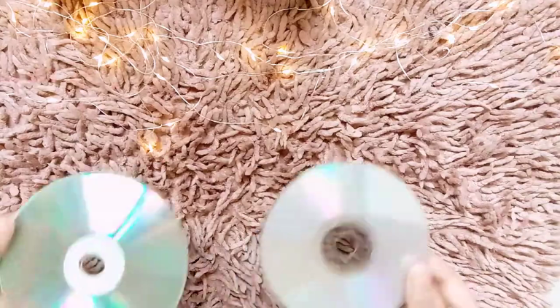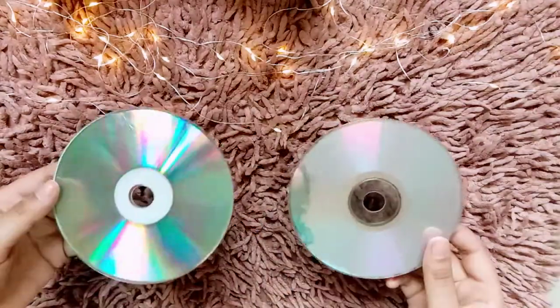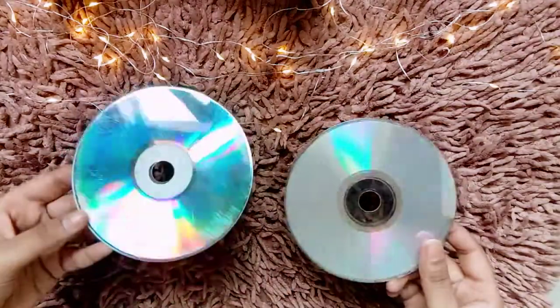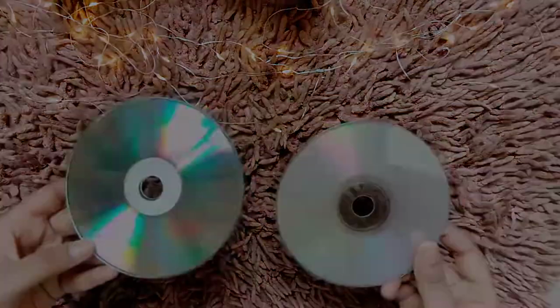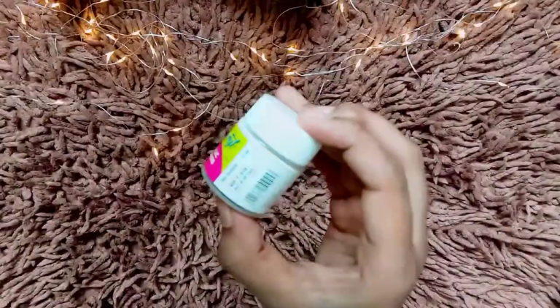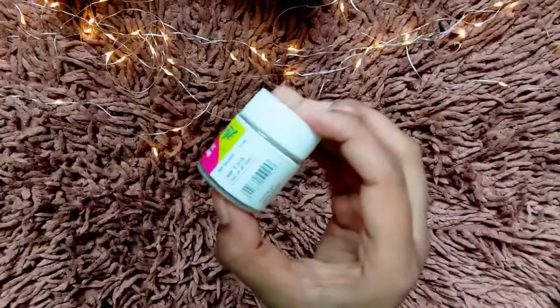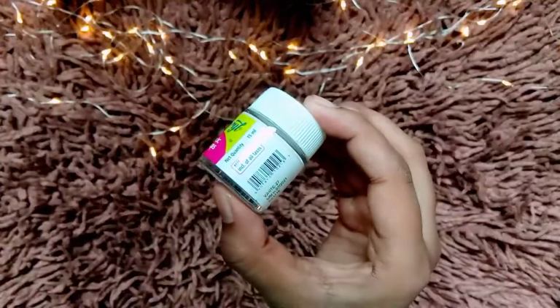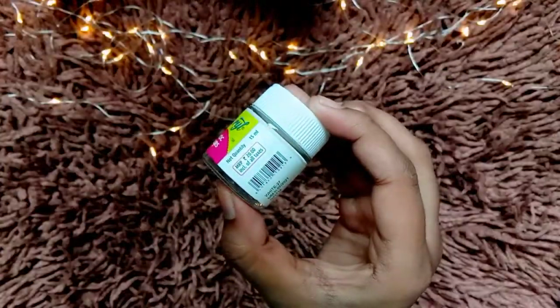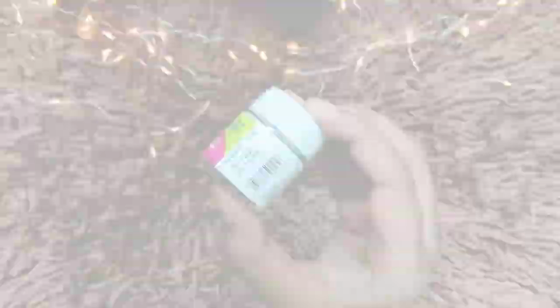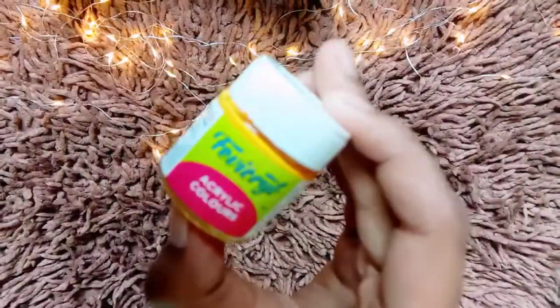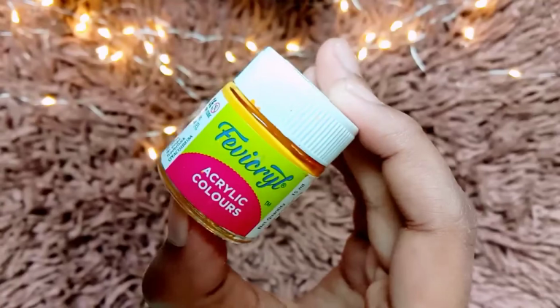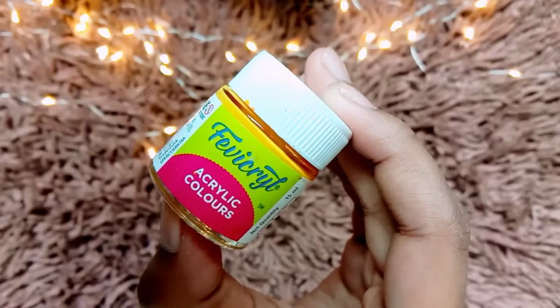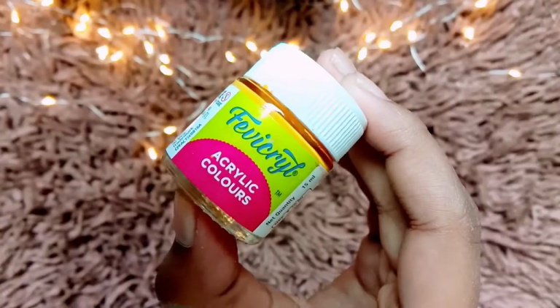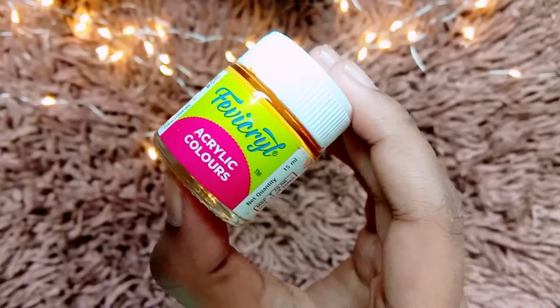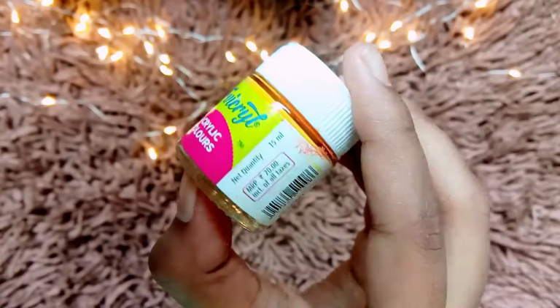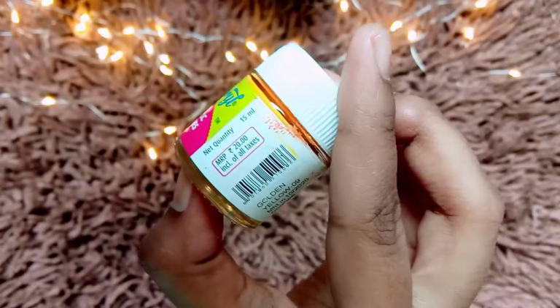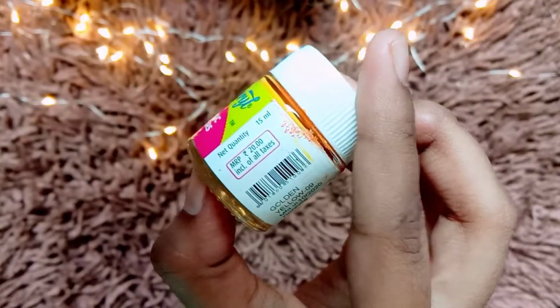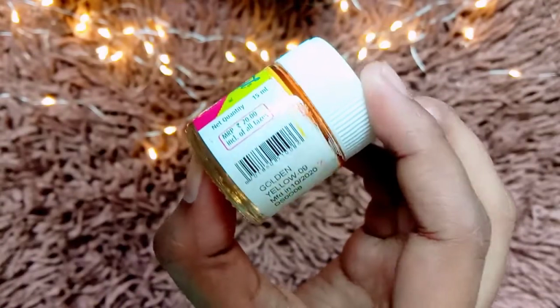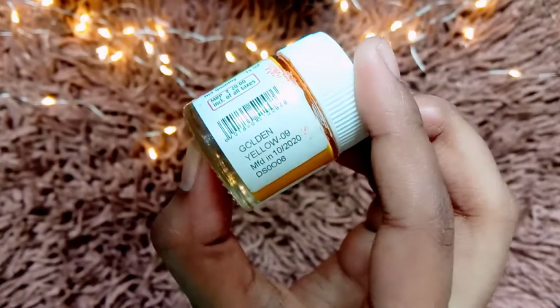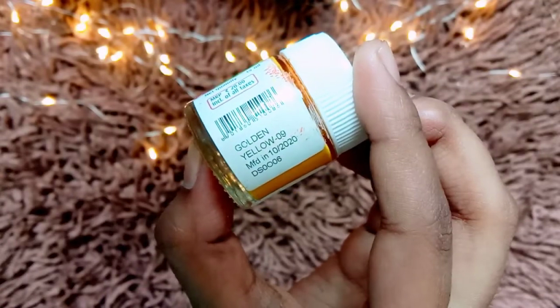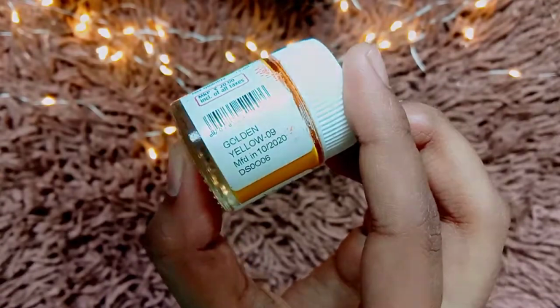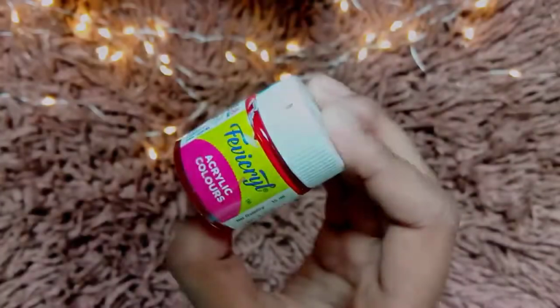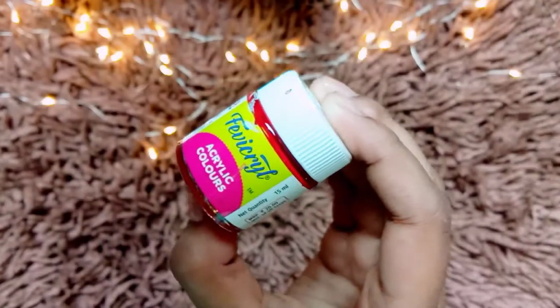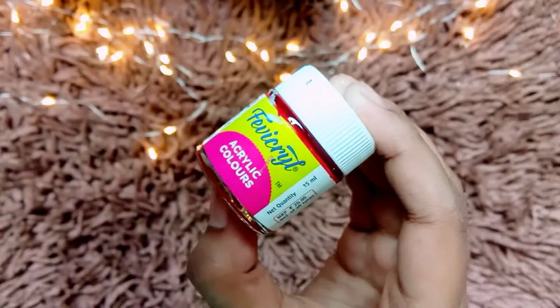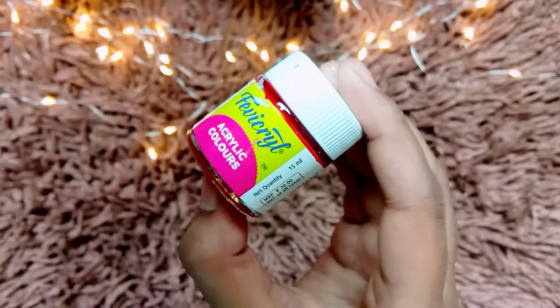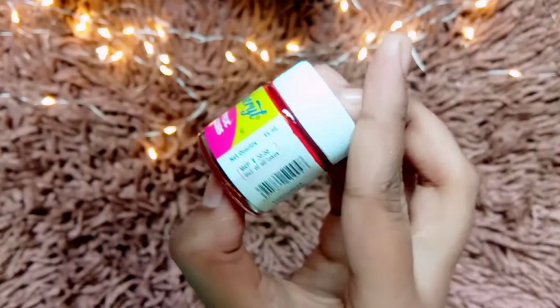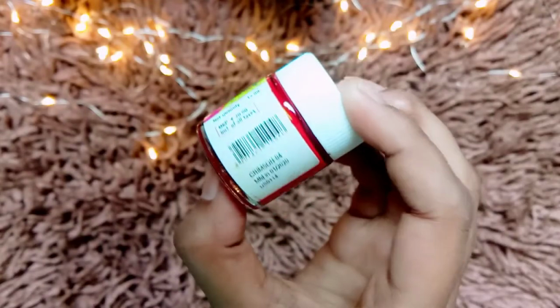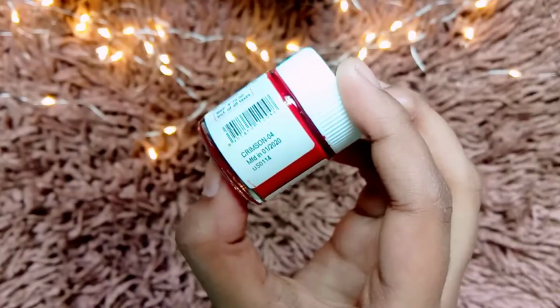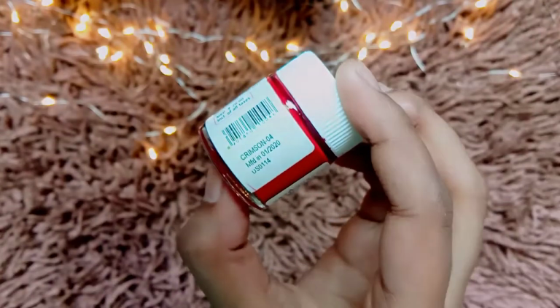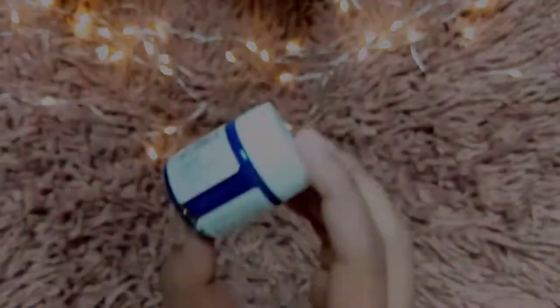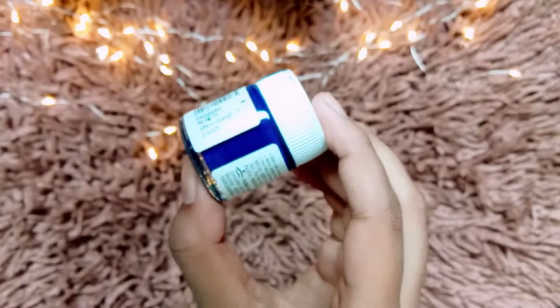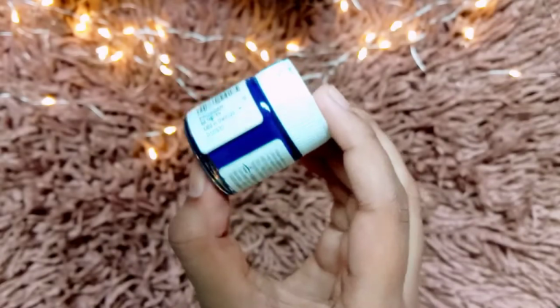Hi guys, I hope you all are doing well. In this video I'm going to show a simple Madhubani painting on a CD. If you like the process, please do like, share, and subscribe to my channel. Let's get started!